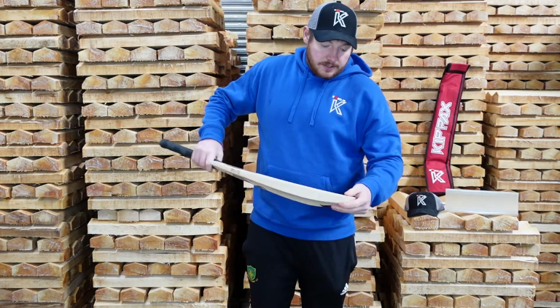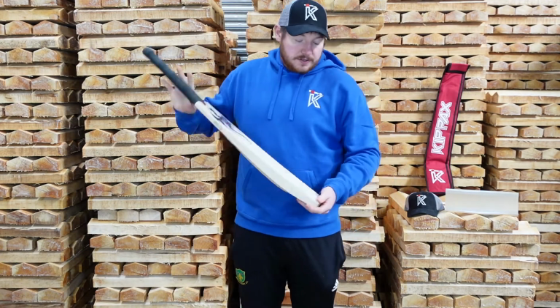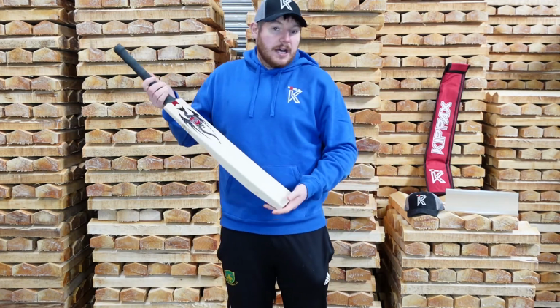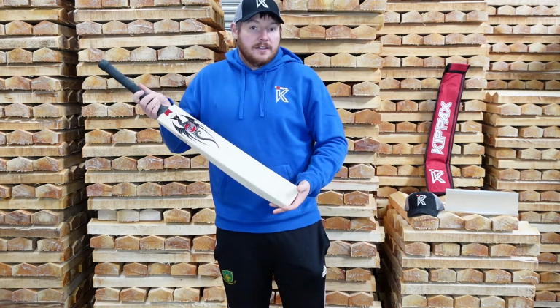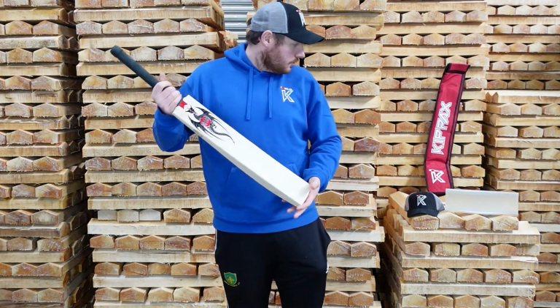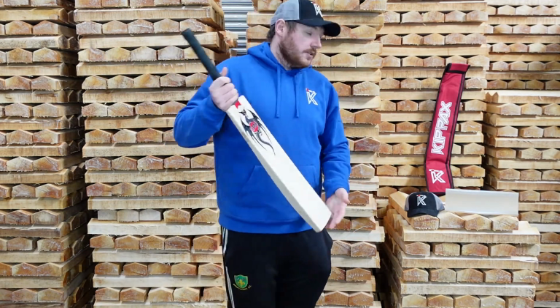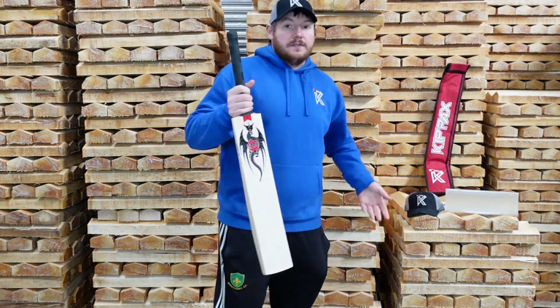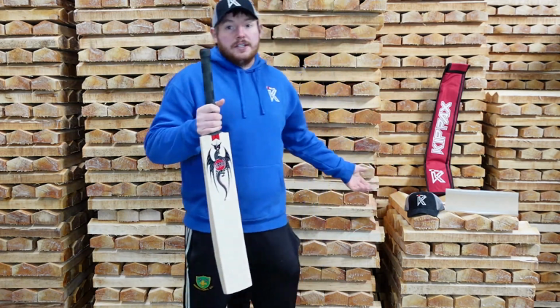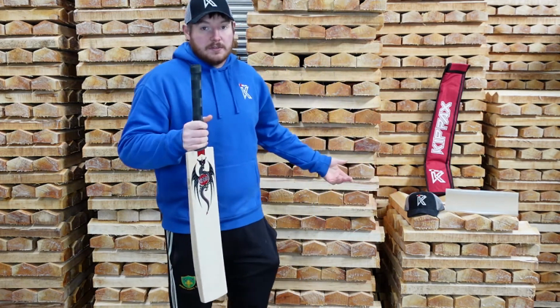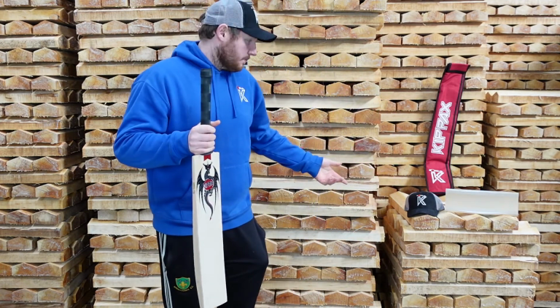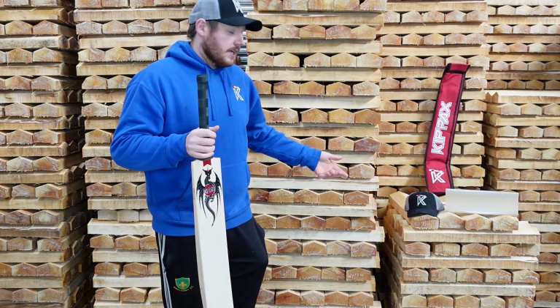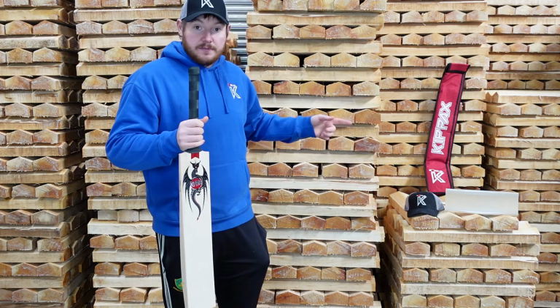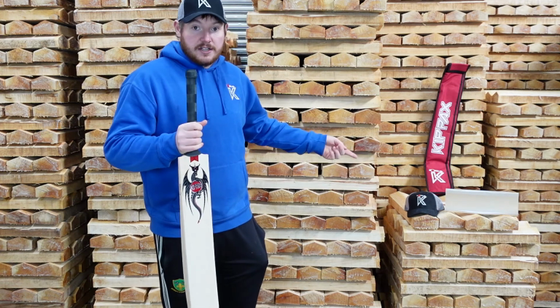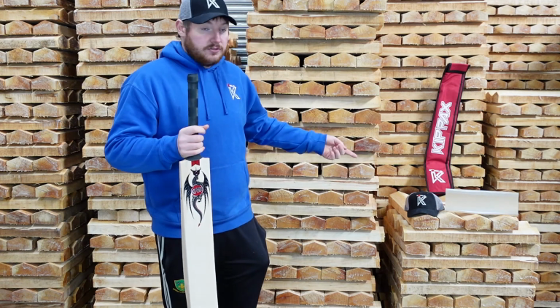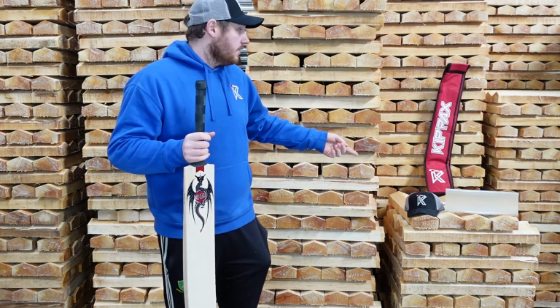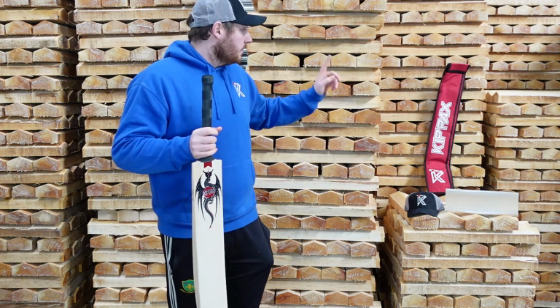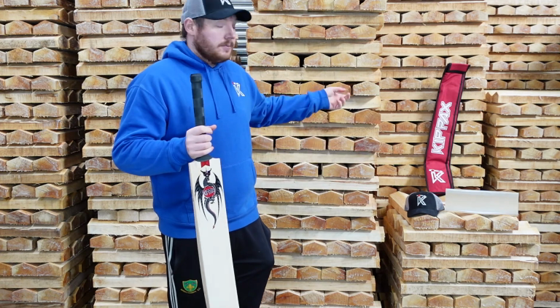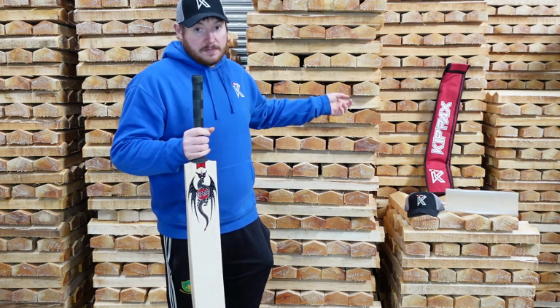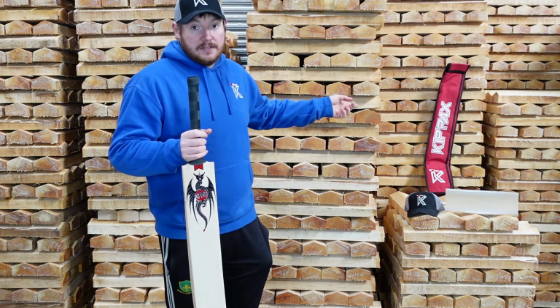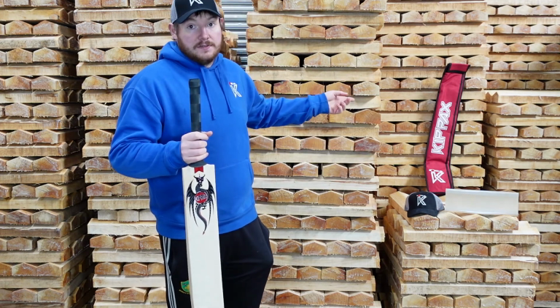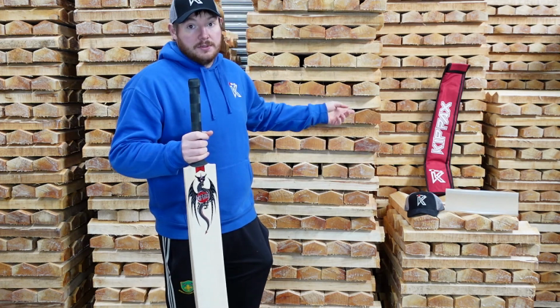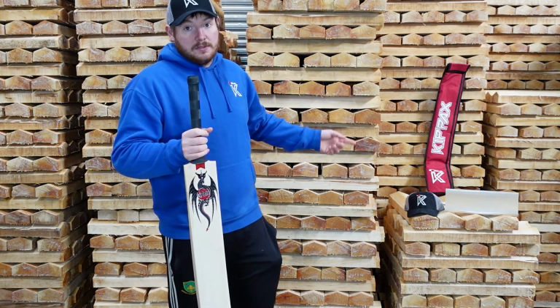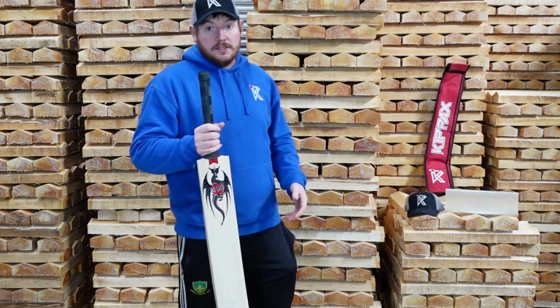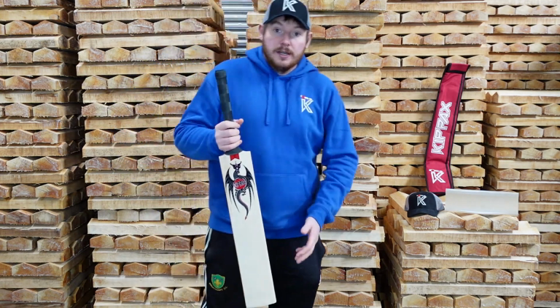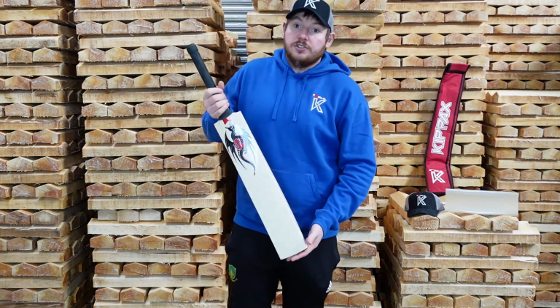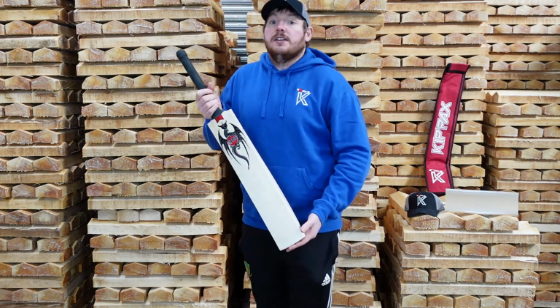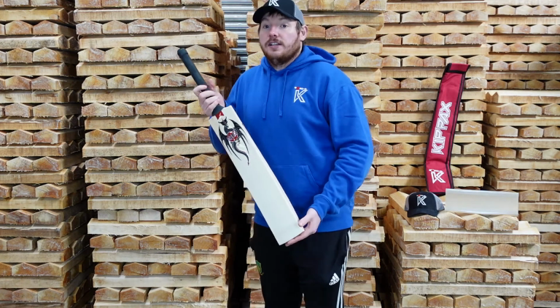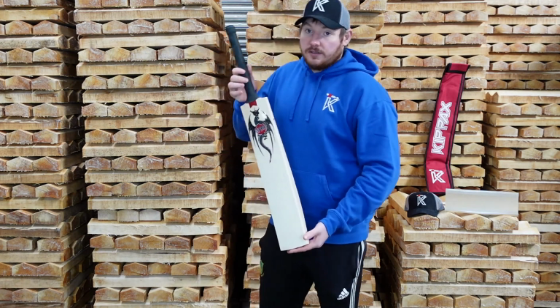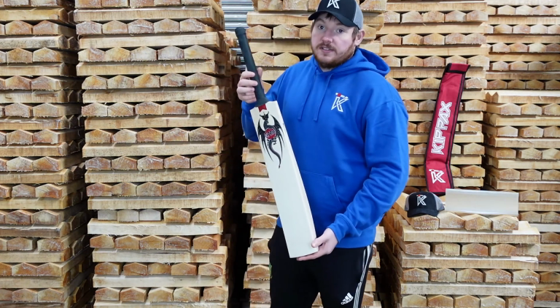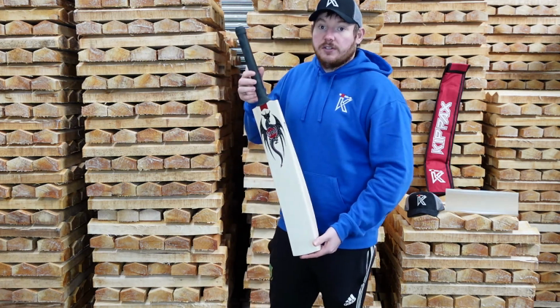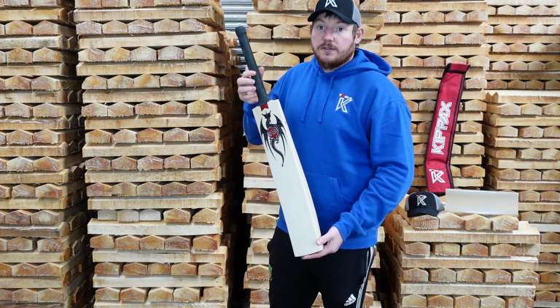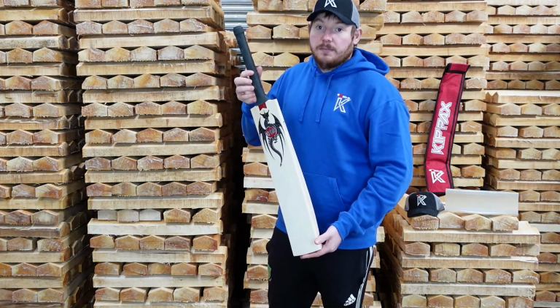This bat comes with a 3 Kipax toe guard cap, 3 anti-scuff sheet, 3 Kipax bat sleeve, and free UK postage. Please check the link in the description to take you straight through to this bat.